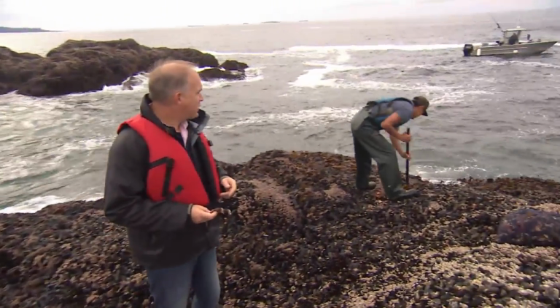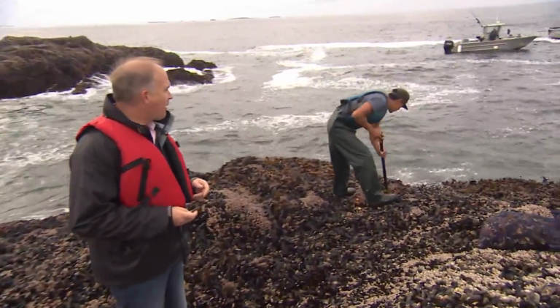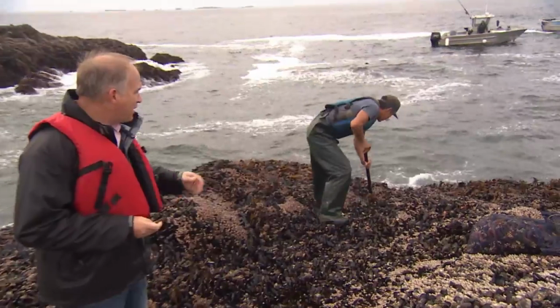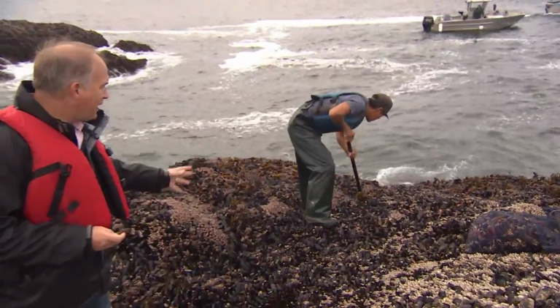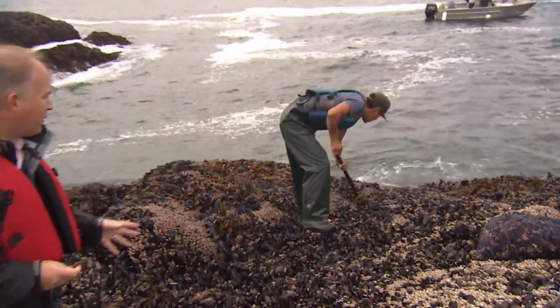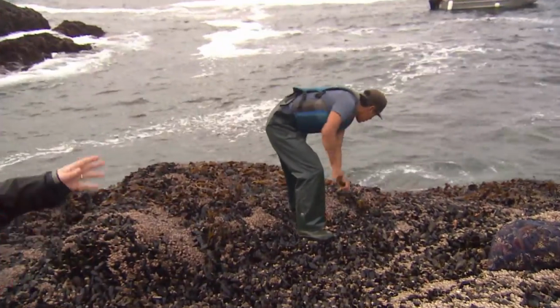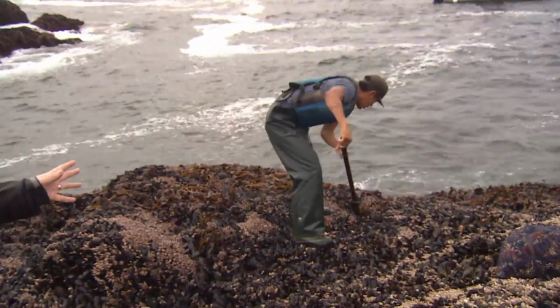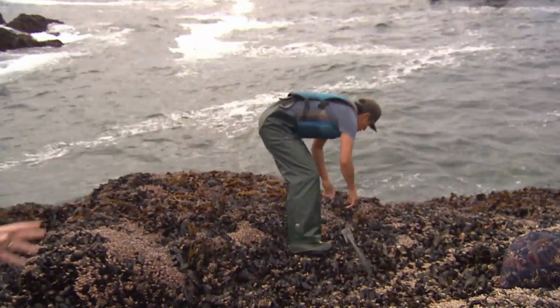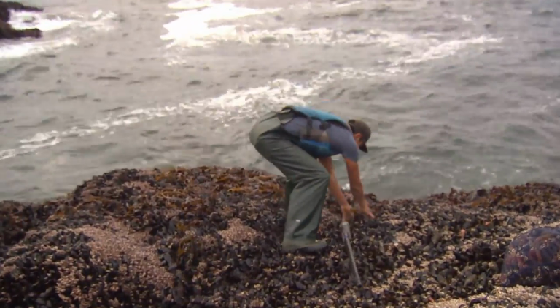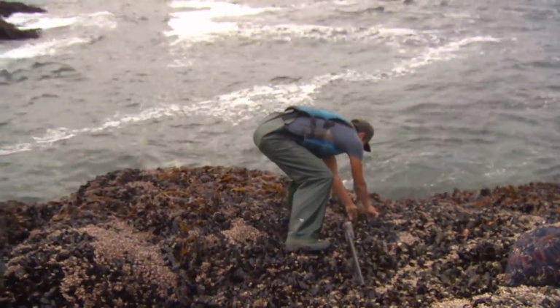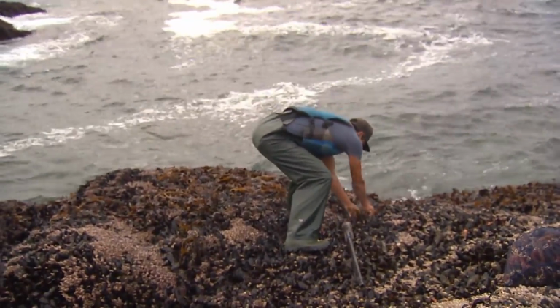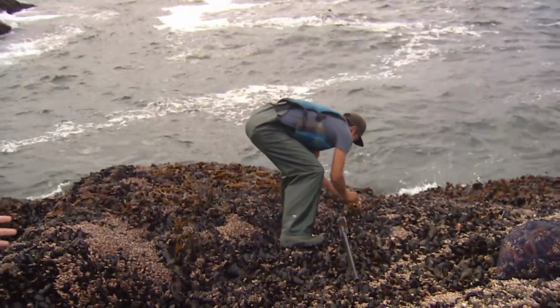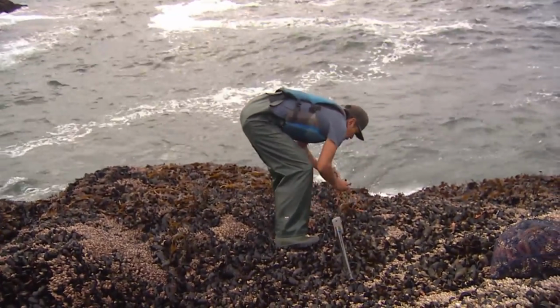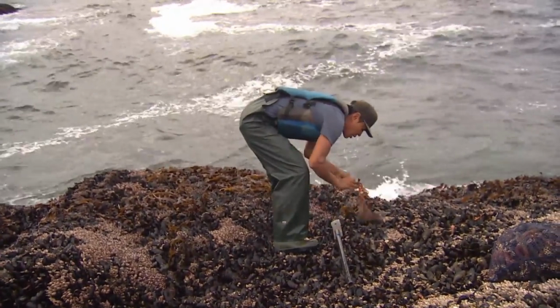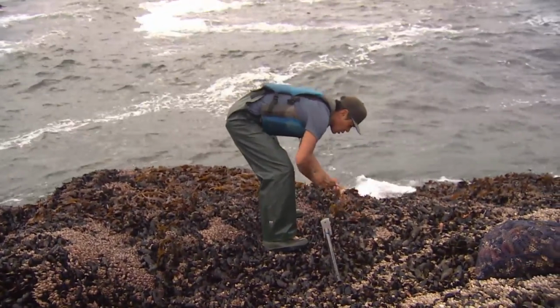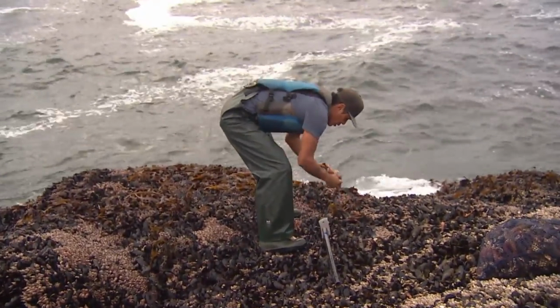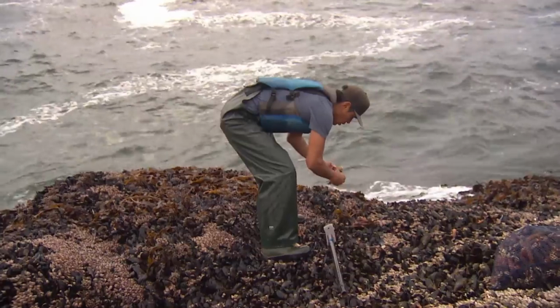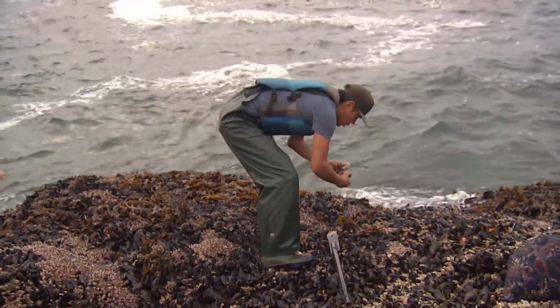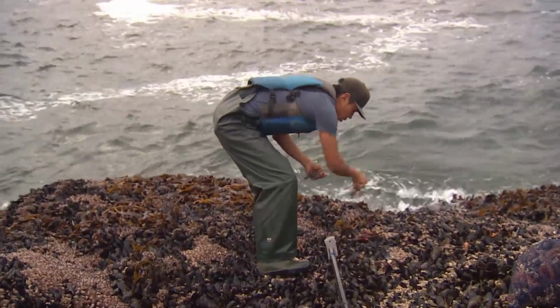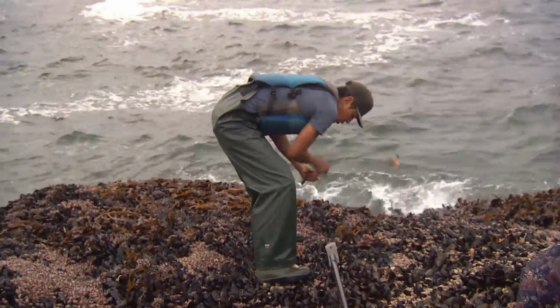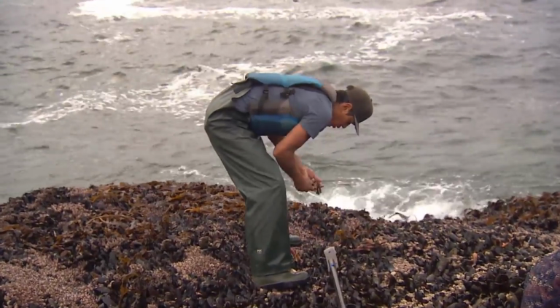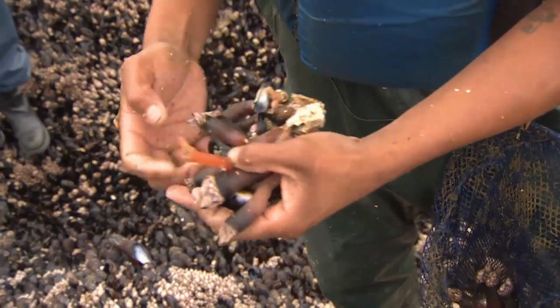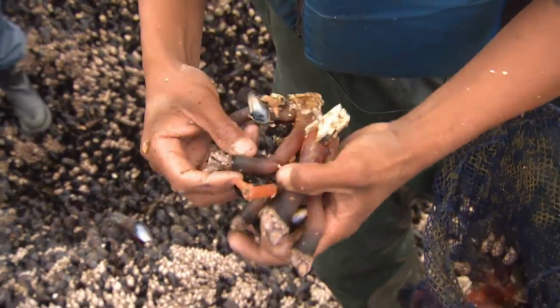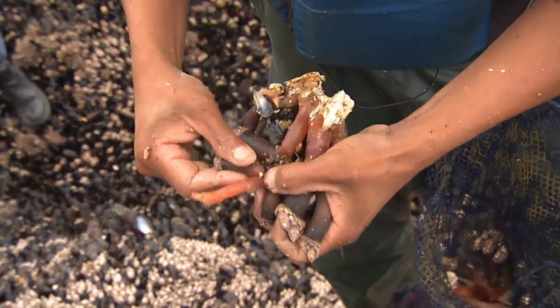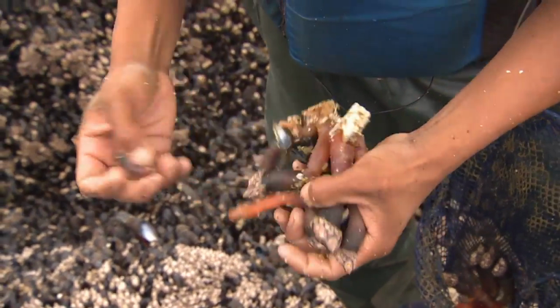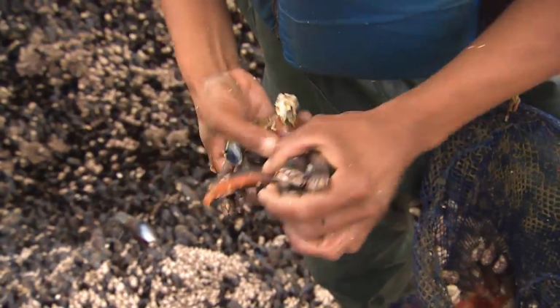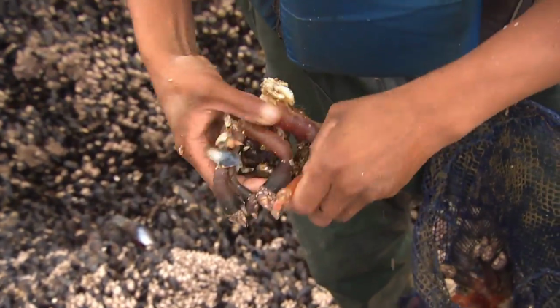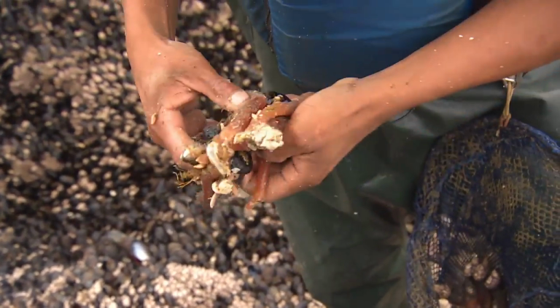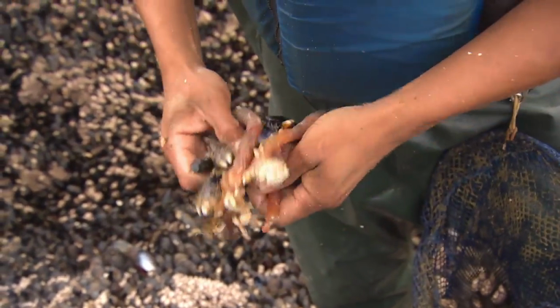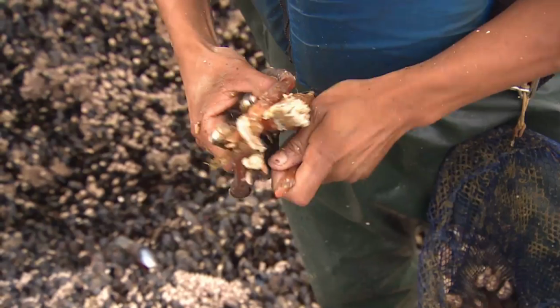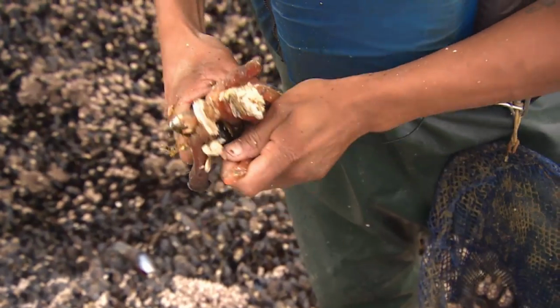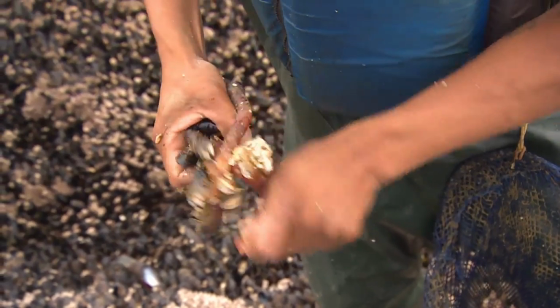Marcel Martin is out here now, literally racing against the tide to try to get as many as he can before the water comes up and covers this again. This is an emerging microfishery in this part of BC.